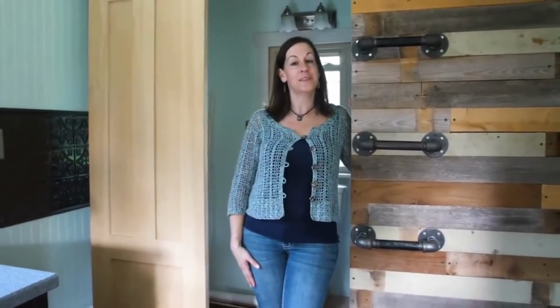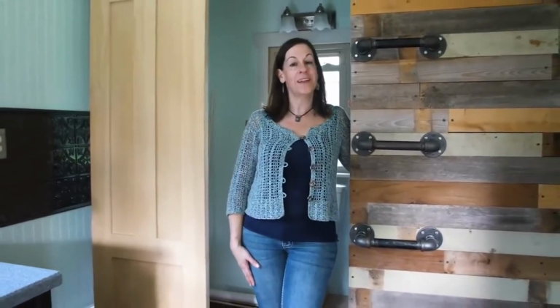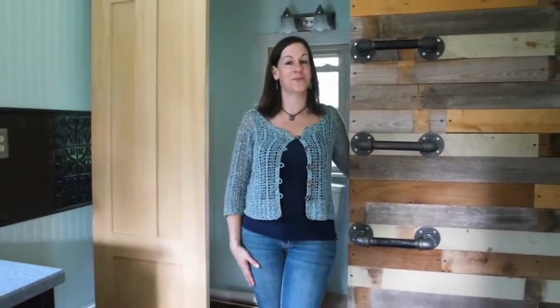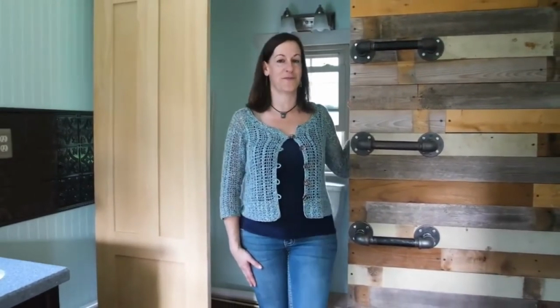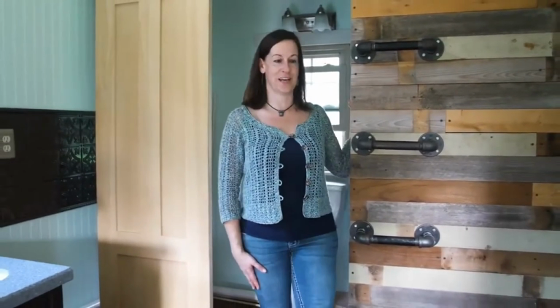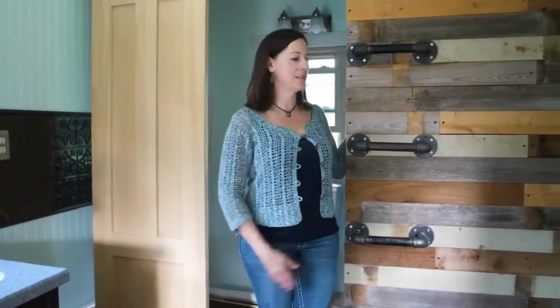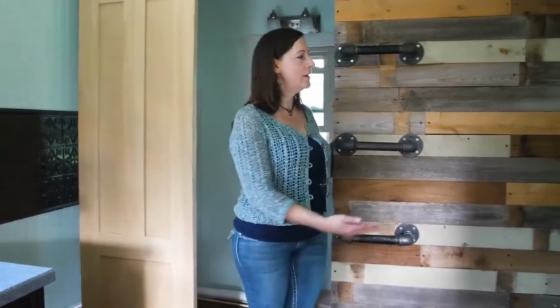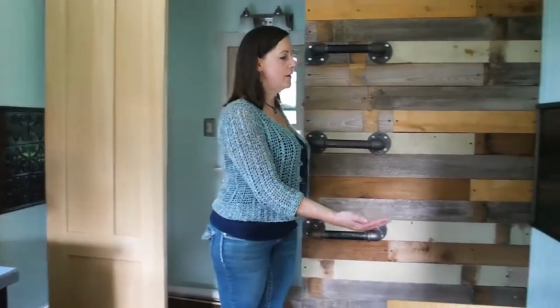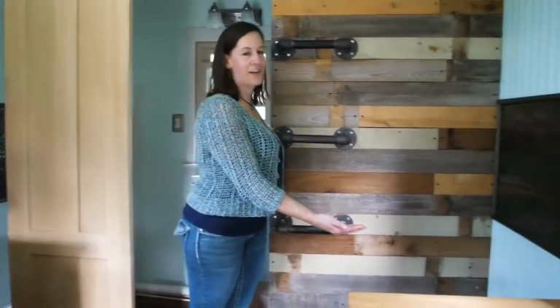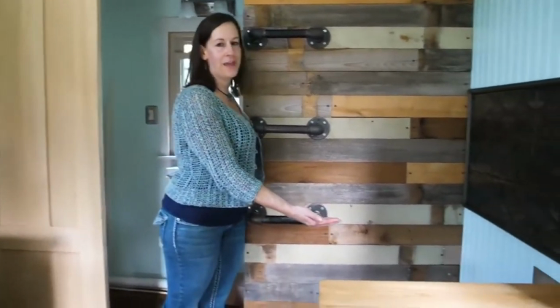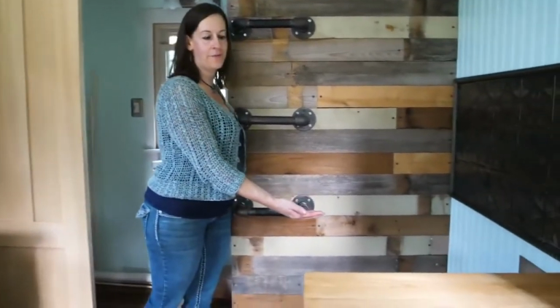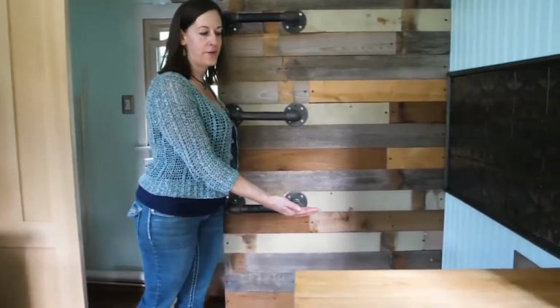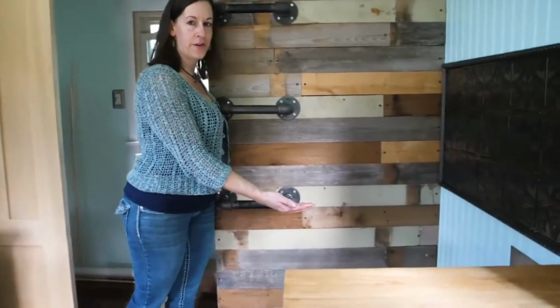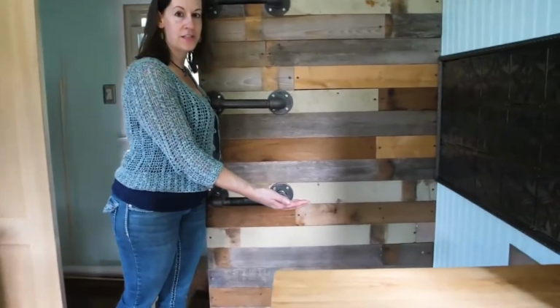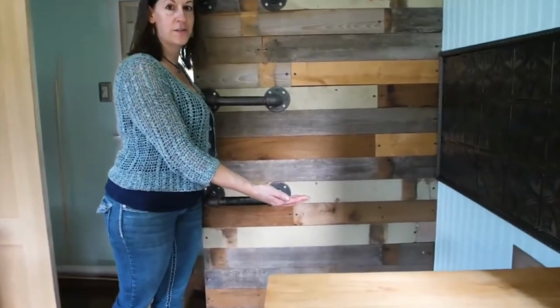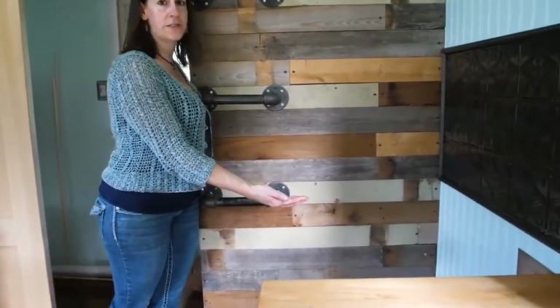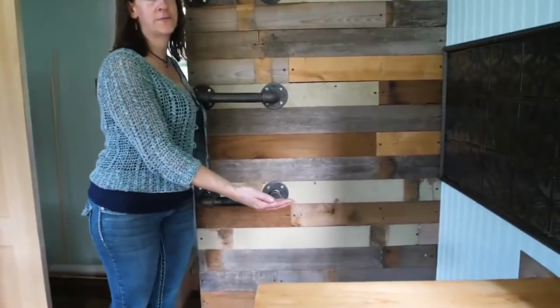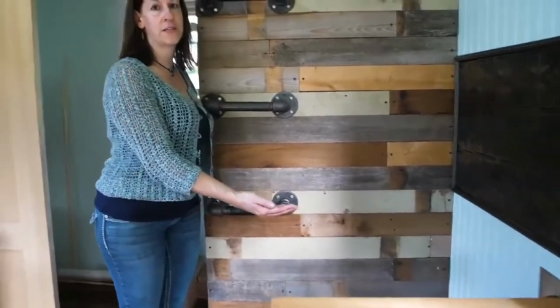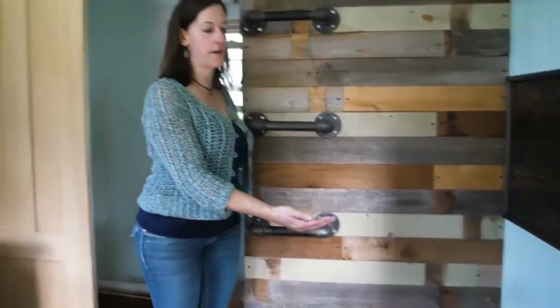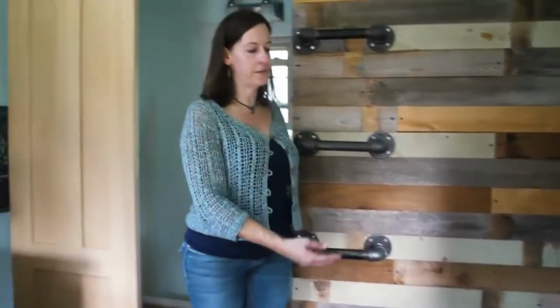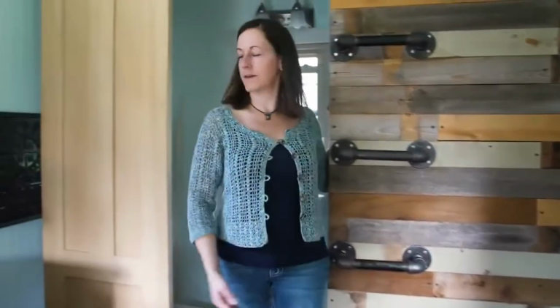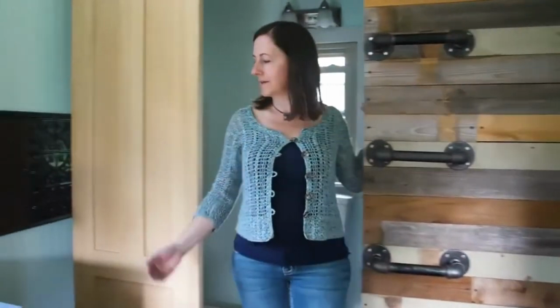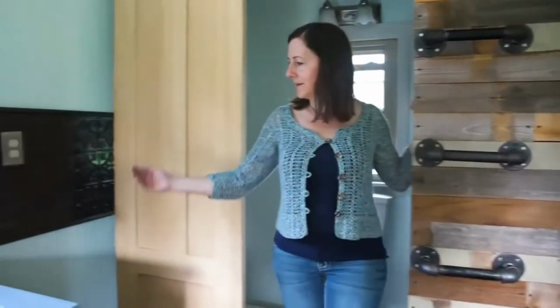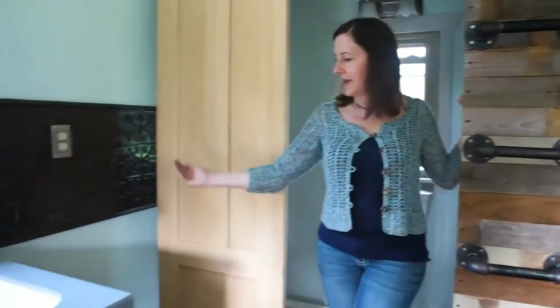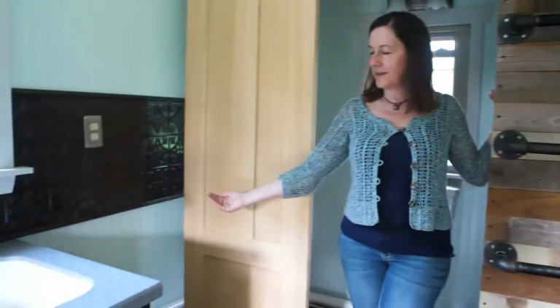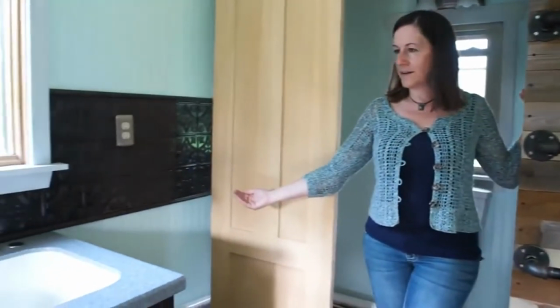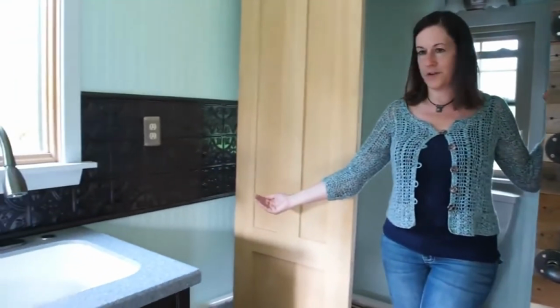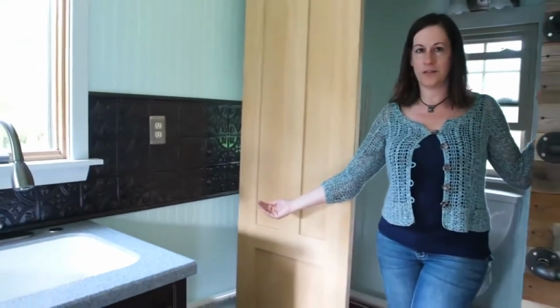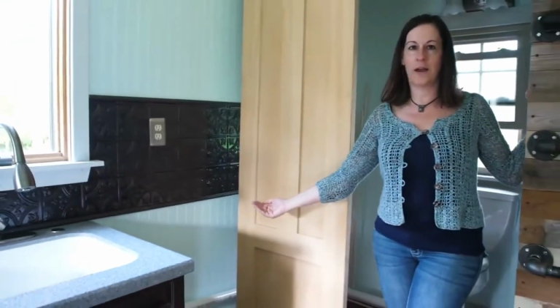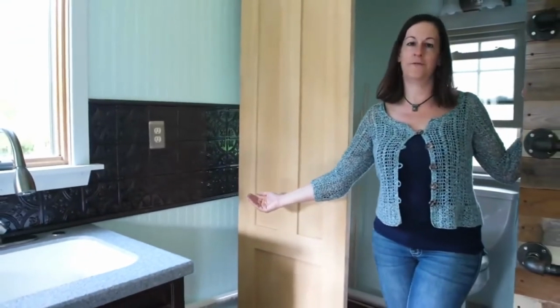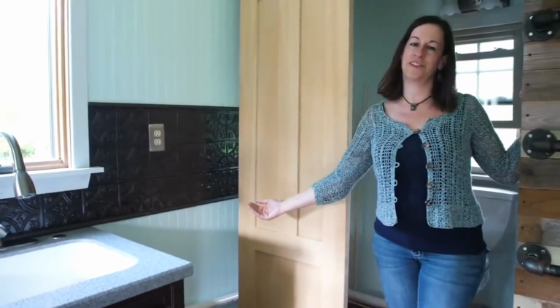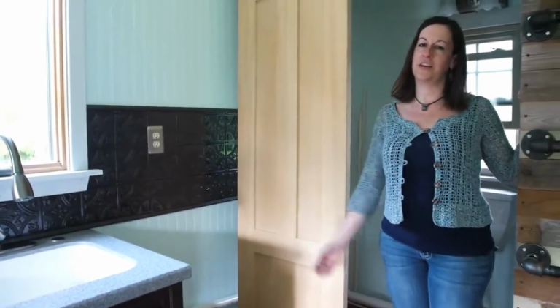Most tiny houses are designed with only room for tiny appliances, but this one has room for full size. Over here we have room for a 30 inch full size range oven and here a 30 inch wide refrigerator.